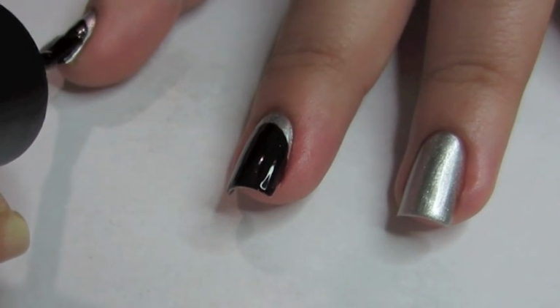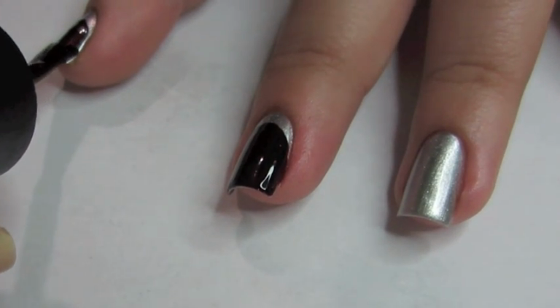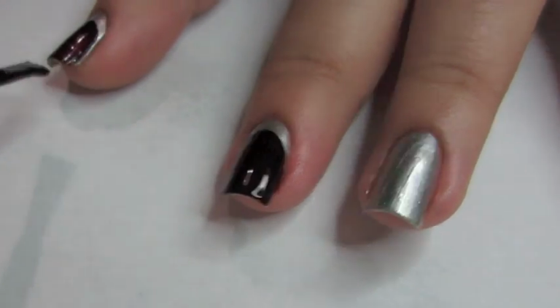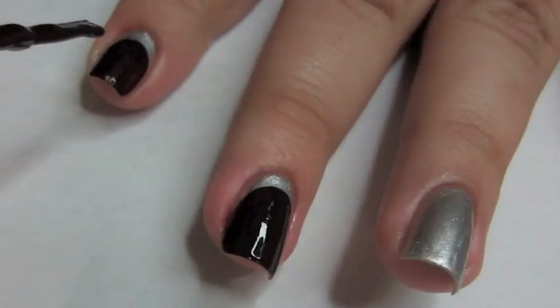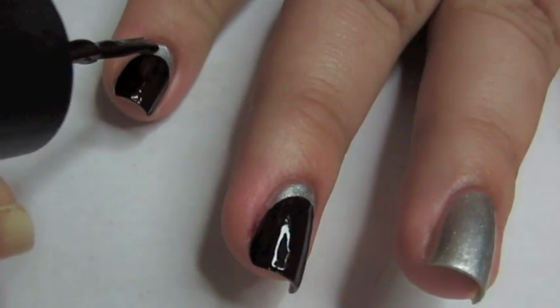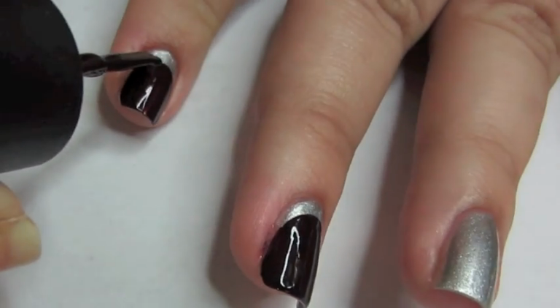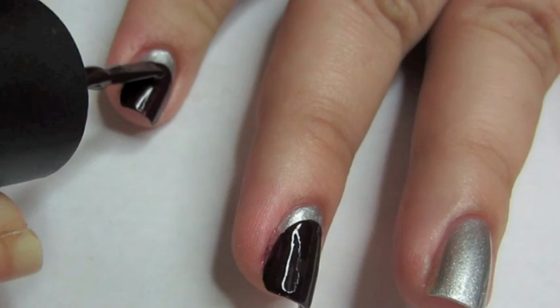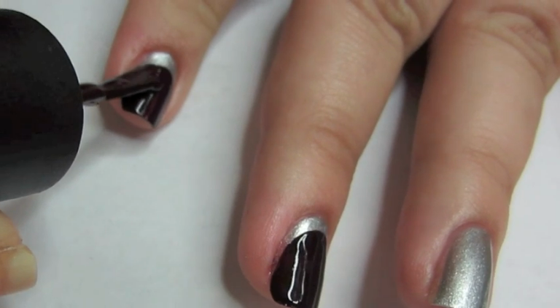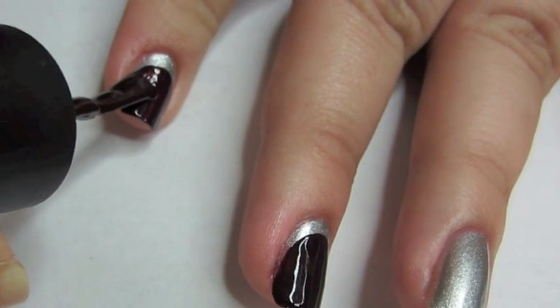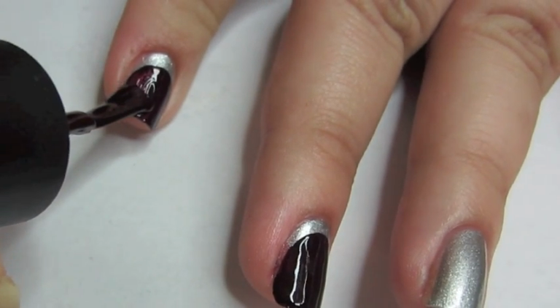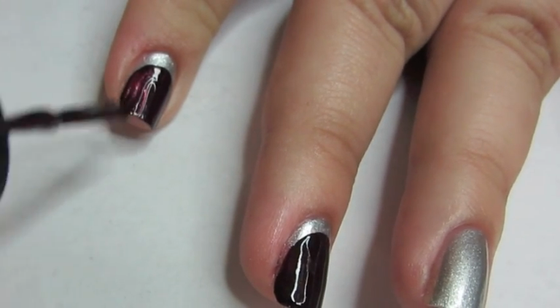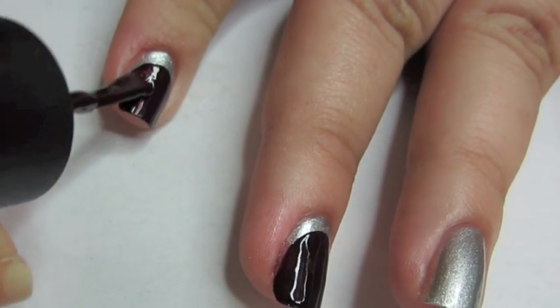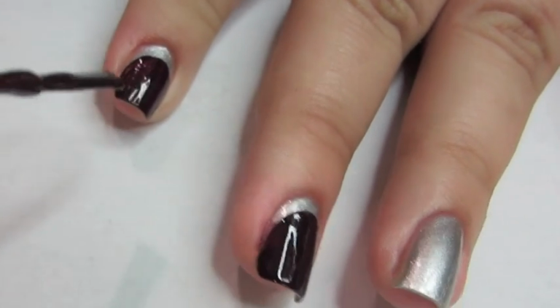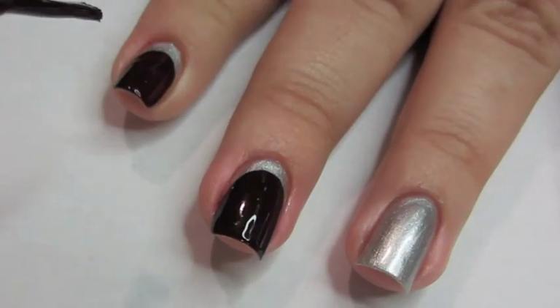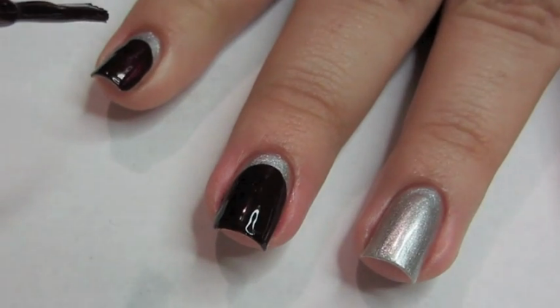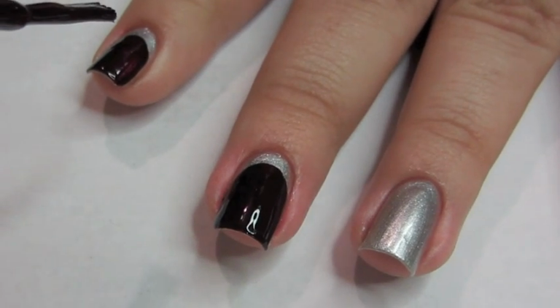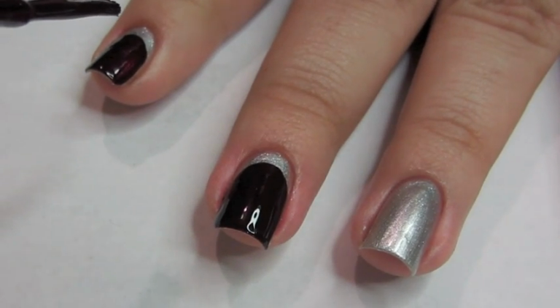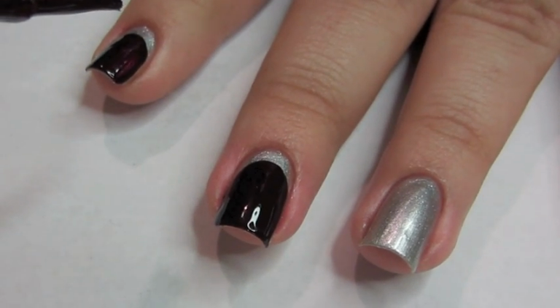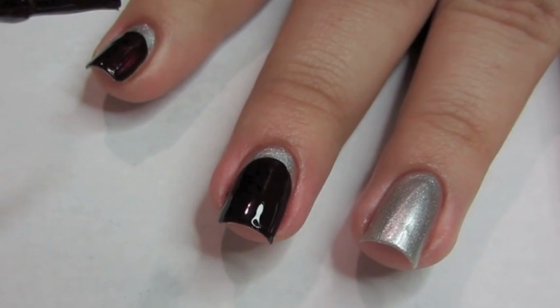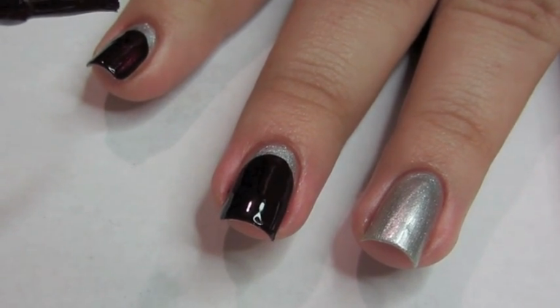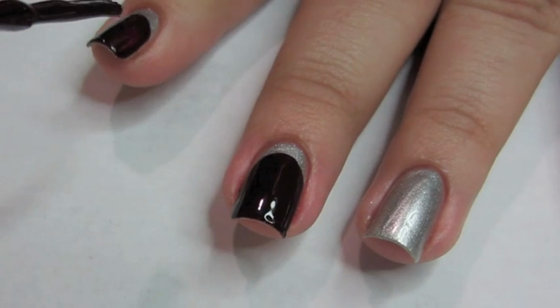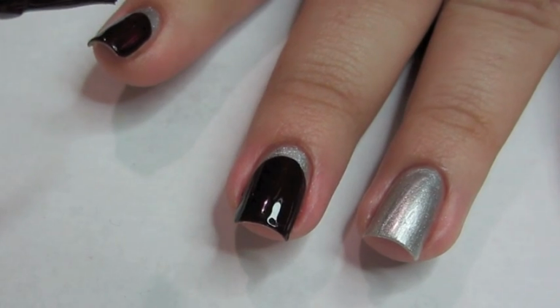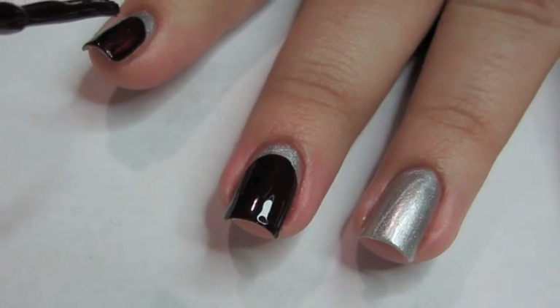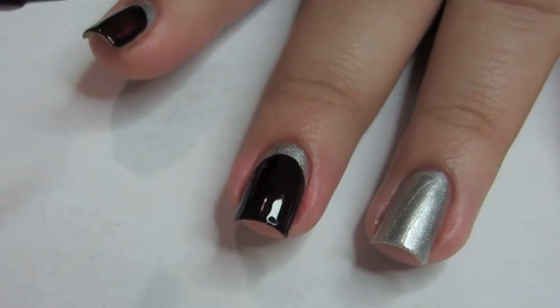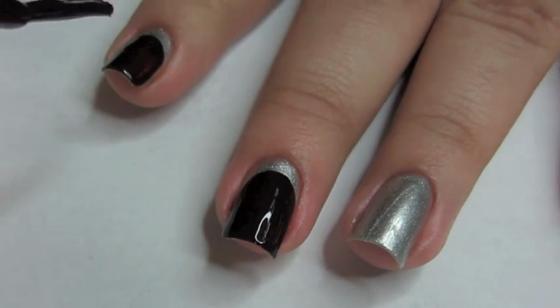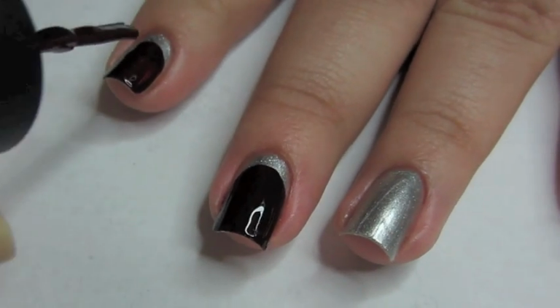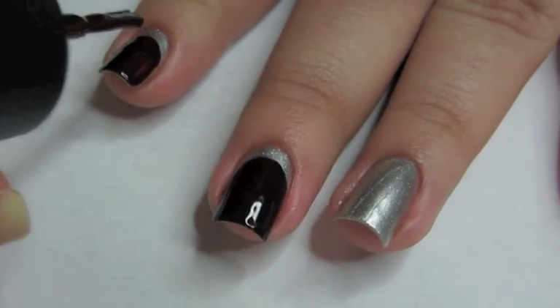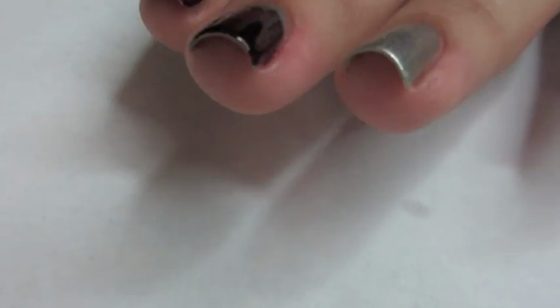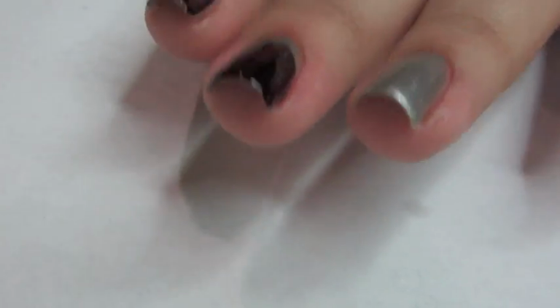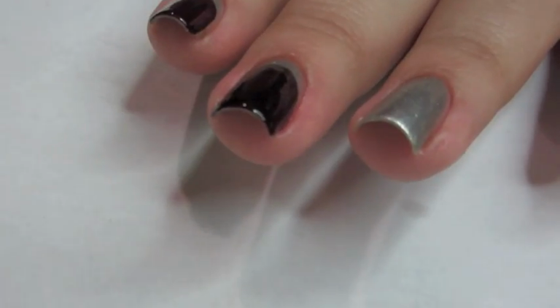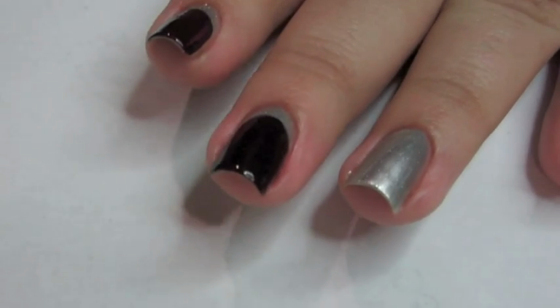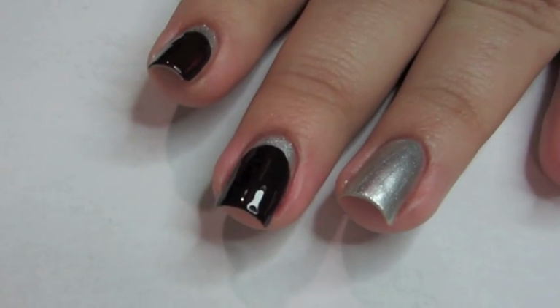The first coat isn't as important as the second and third coat. Here I'm trying to perfect it so that the line runs smoothly and as close to a U shape as possible without any rough edges, as well as painting the side of my nail, which takes me a few tries to get.